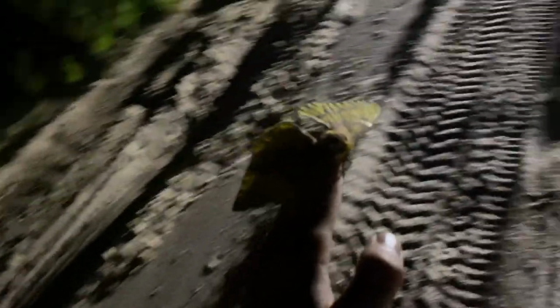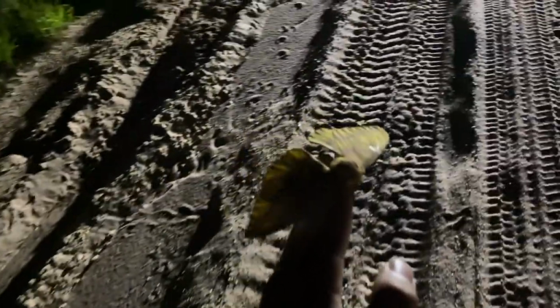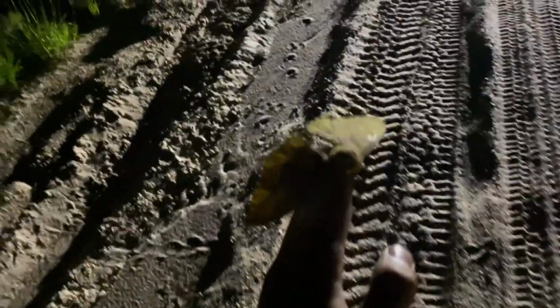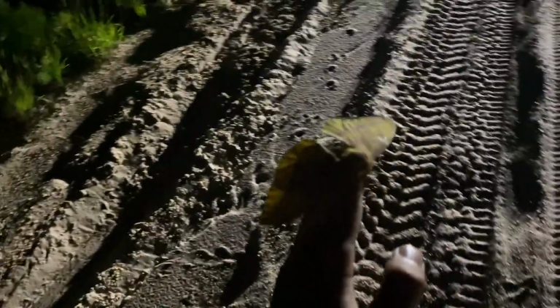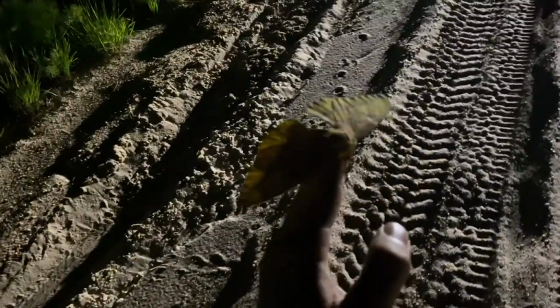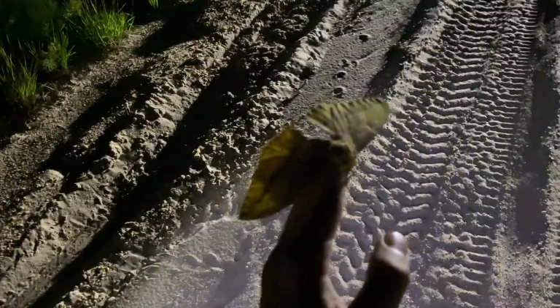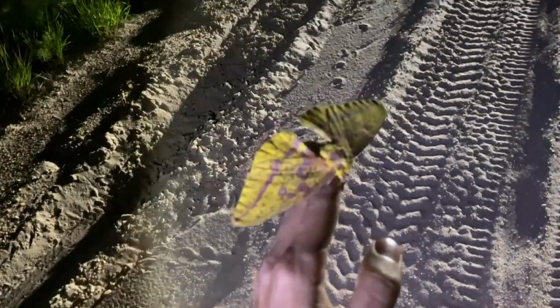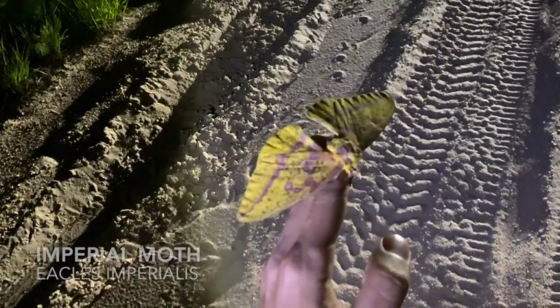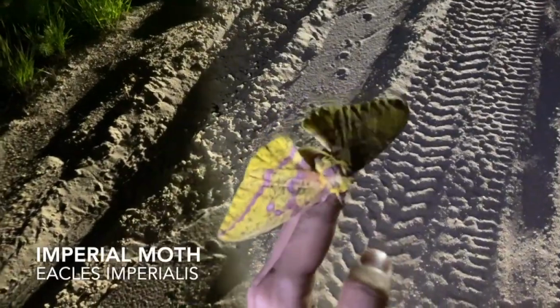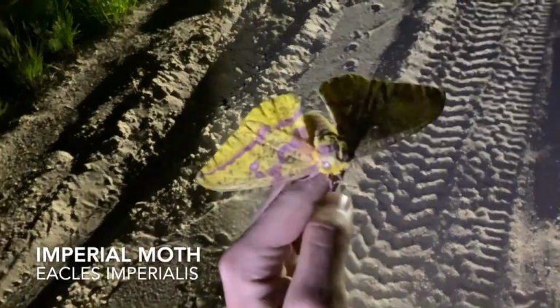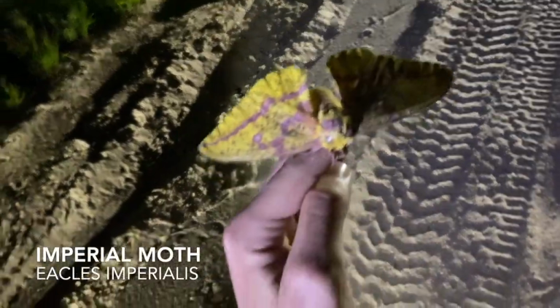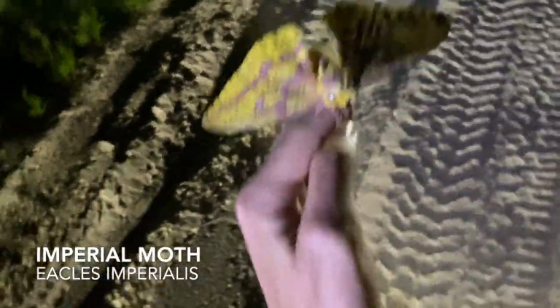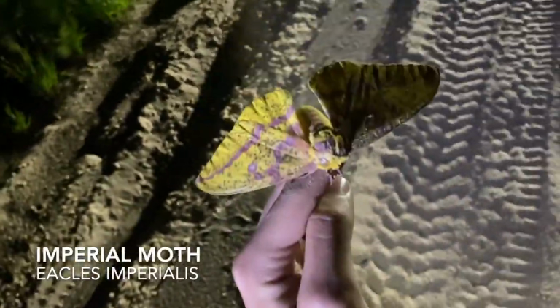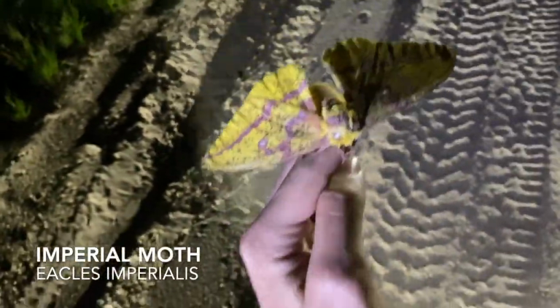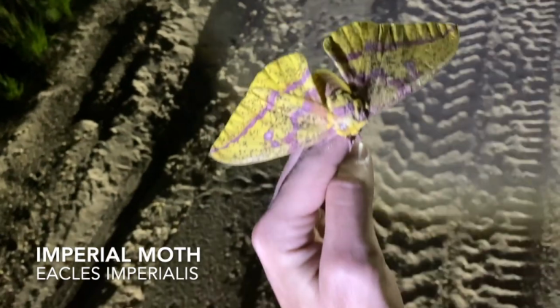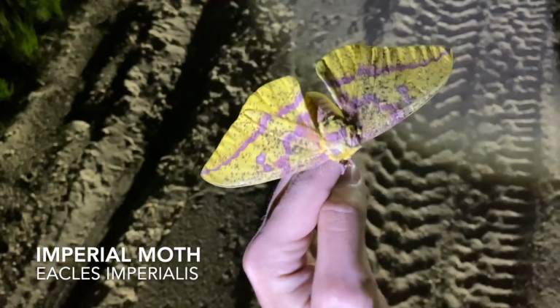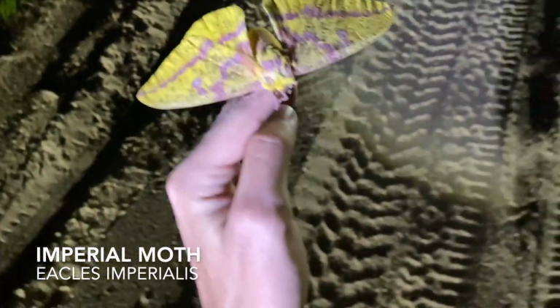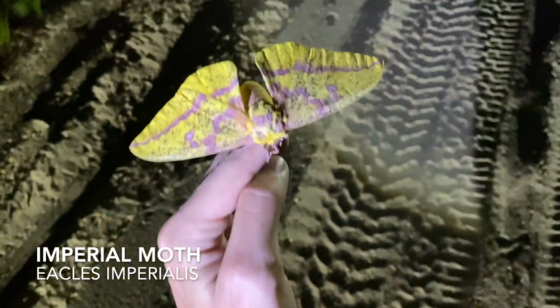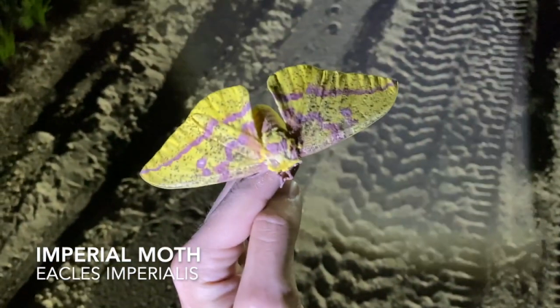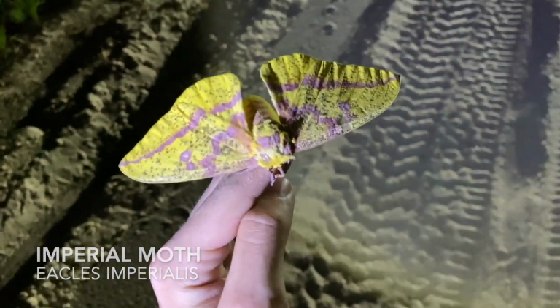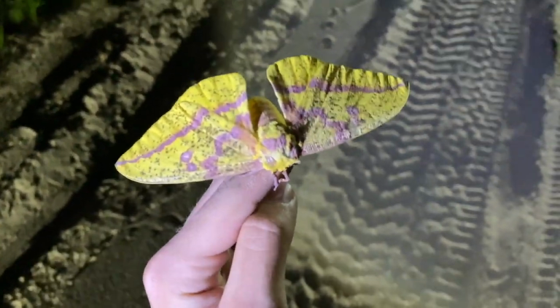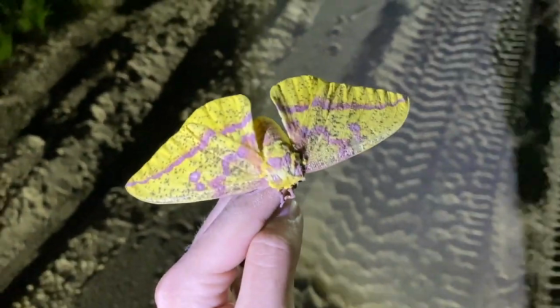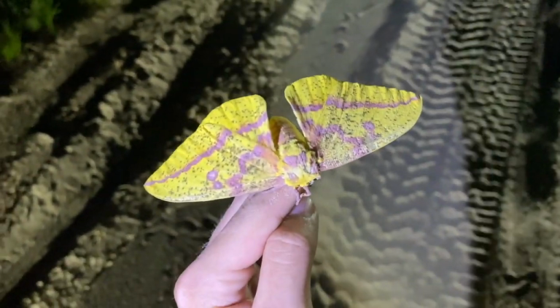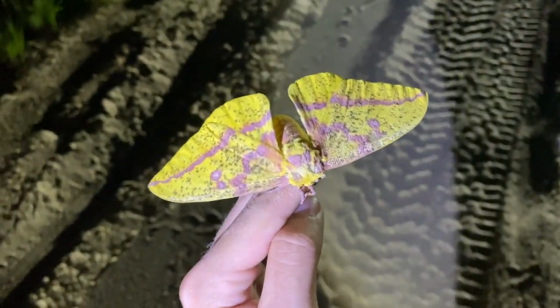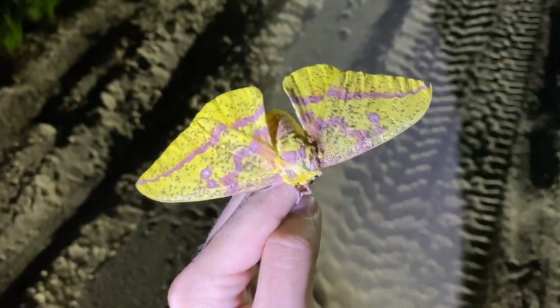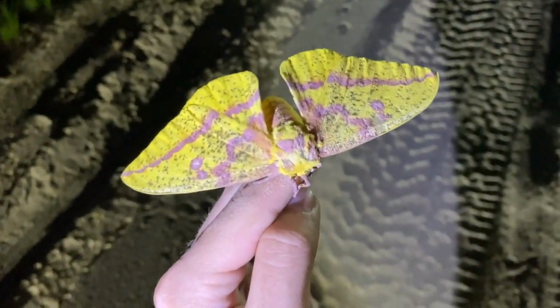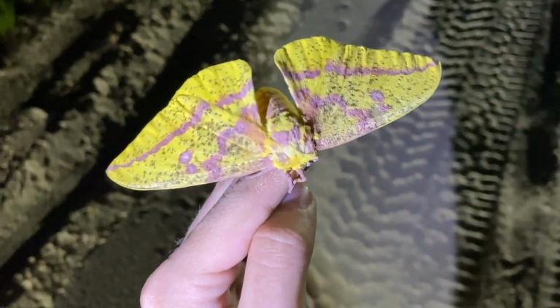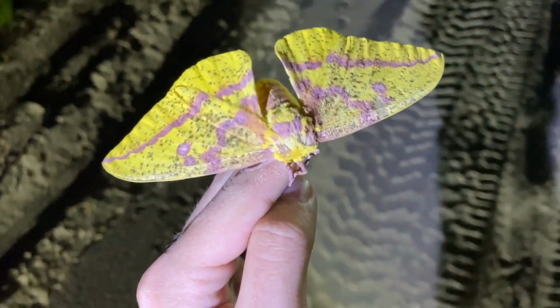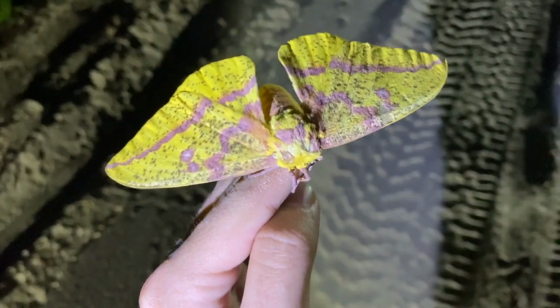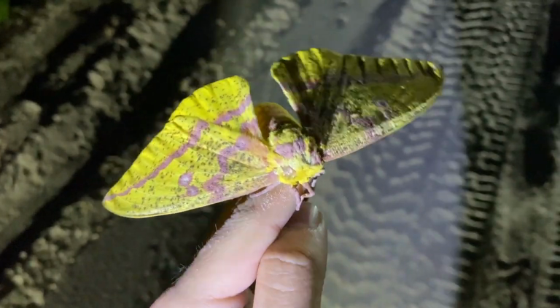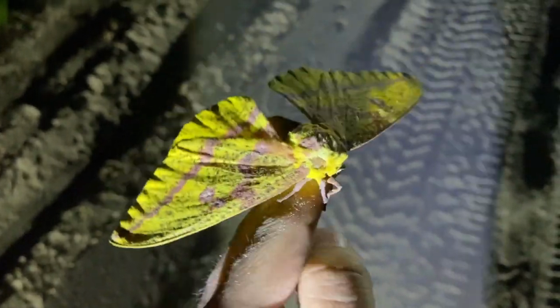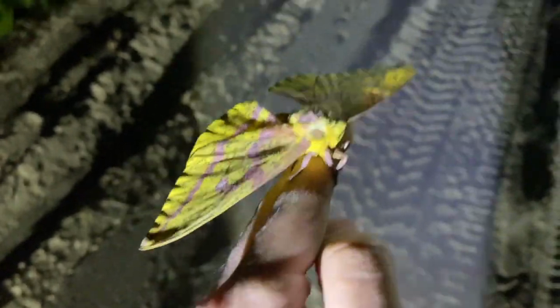He's in the shadow. Here, can you shine the light on him? There we go. Some nice pinks on him. Oh my god, looks almost like a huge rosy maple moth. Wow. Very nice.